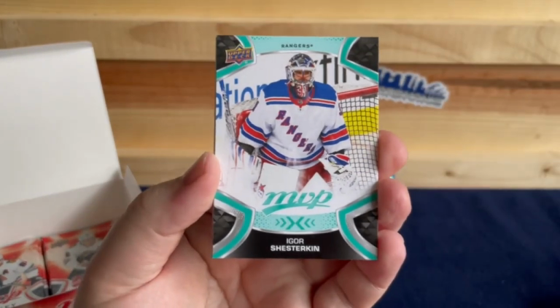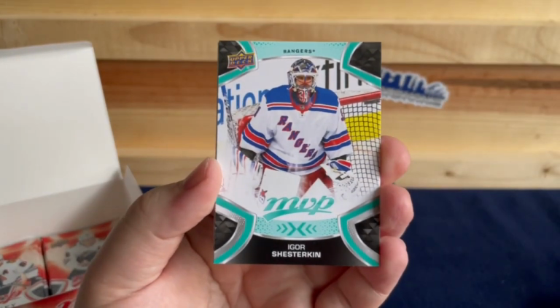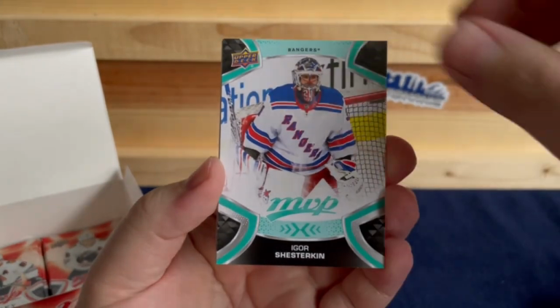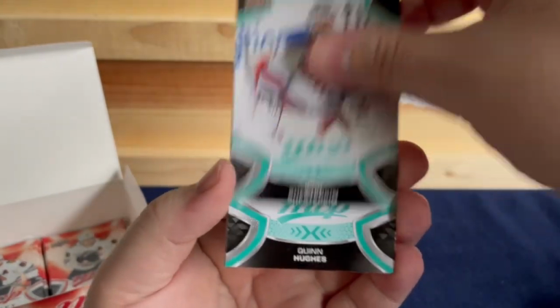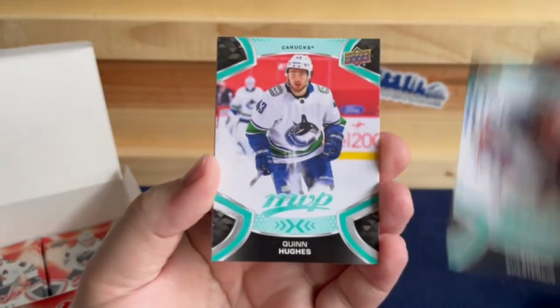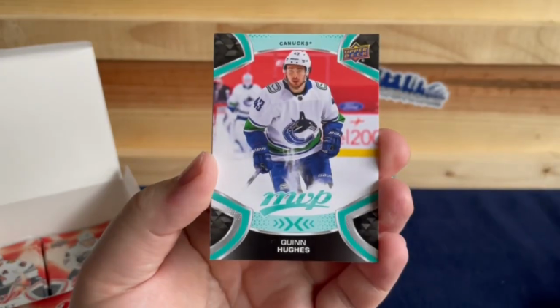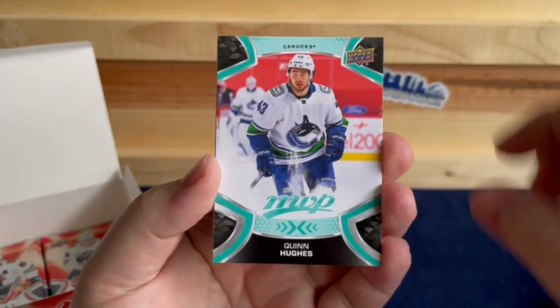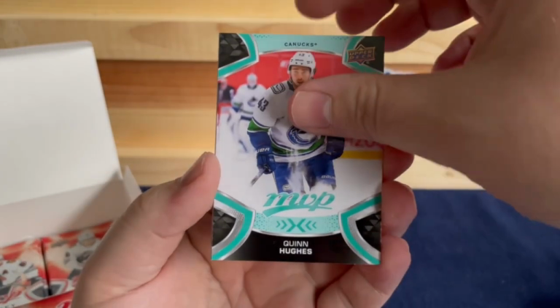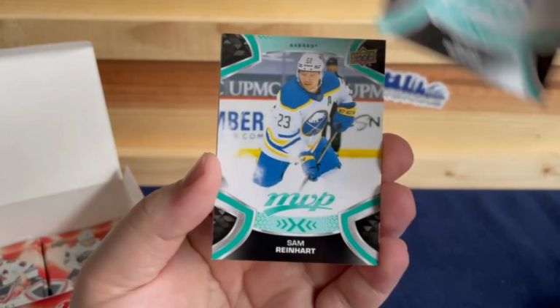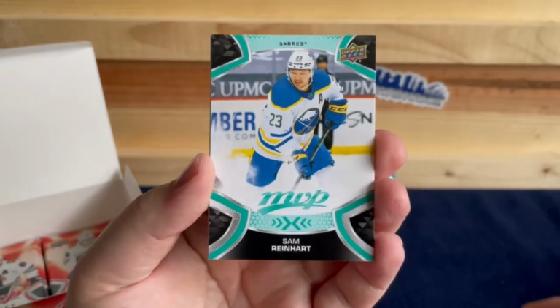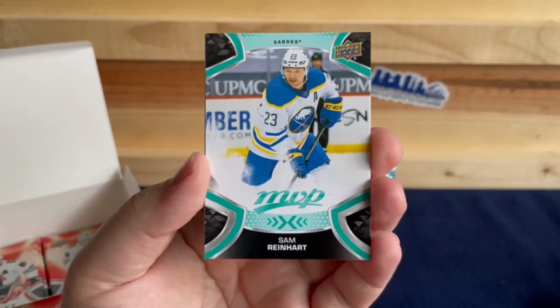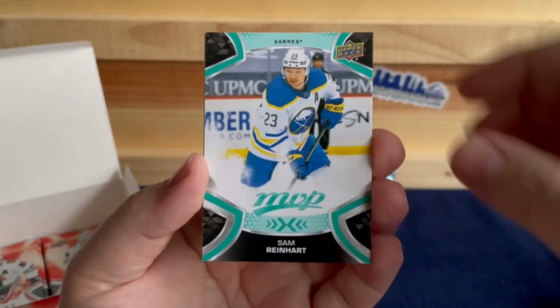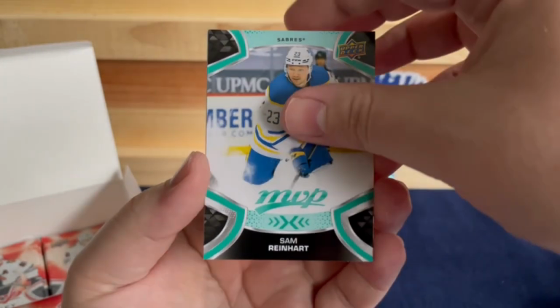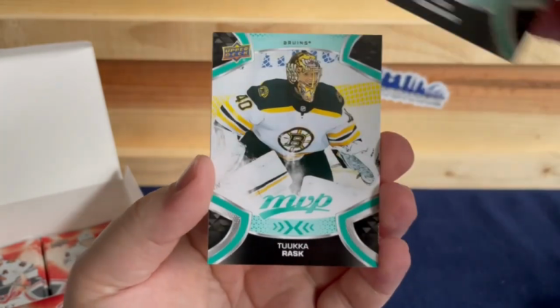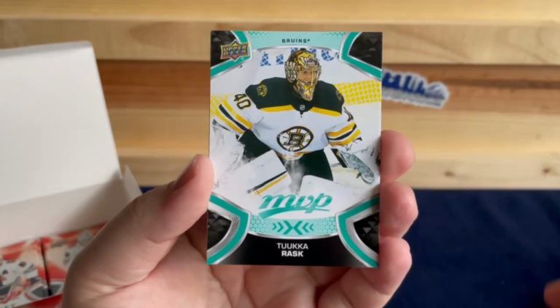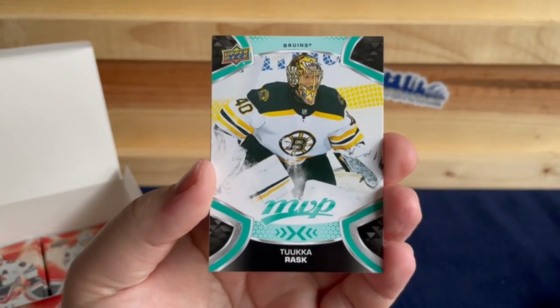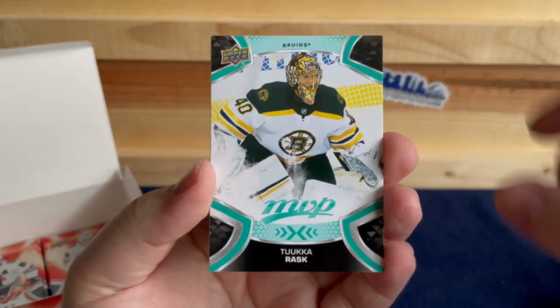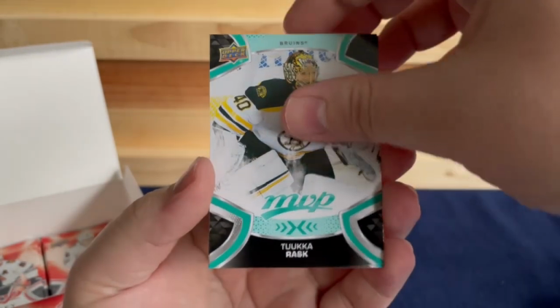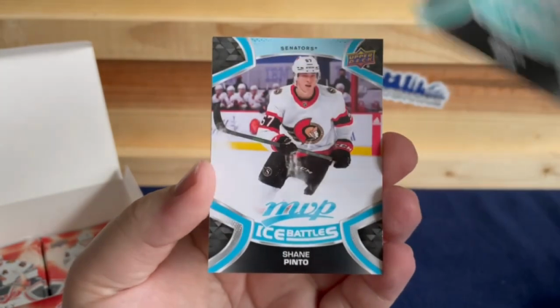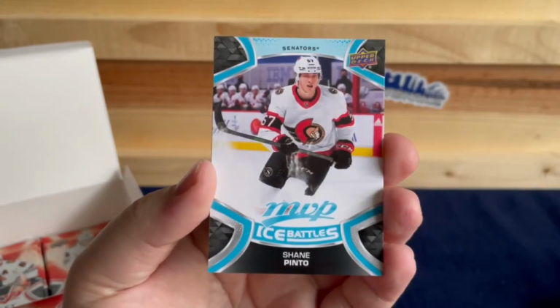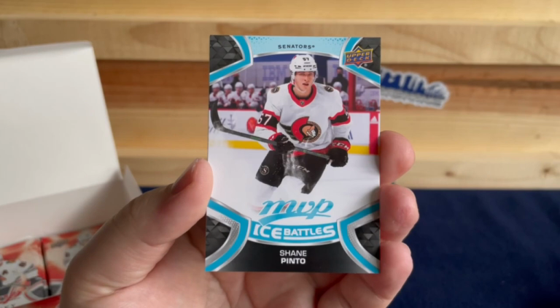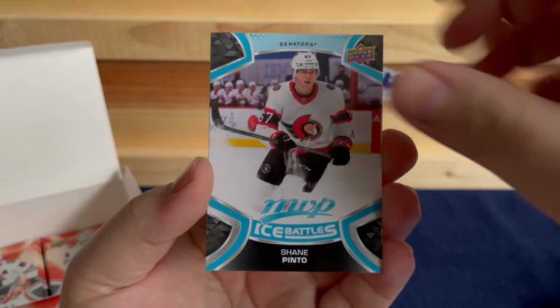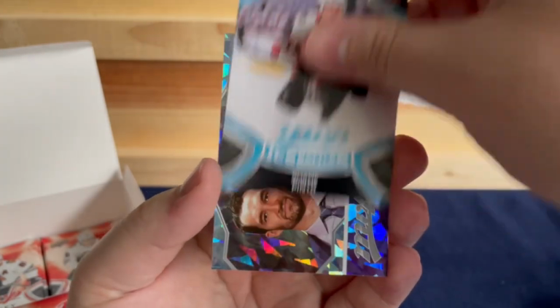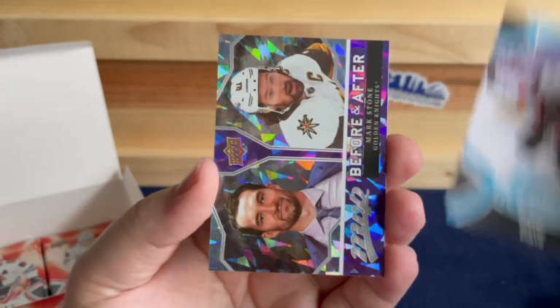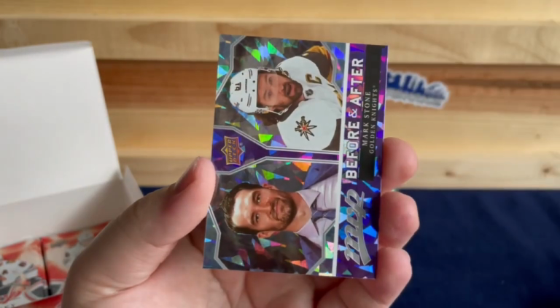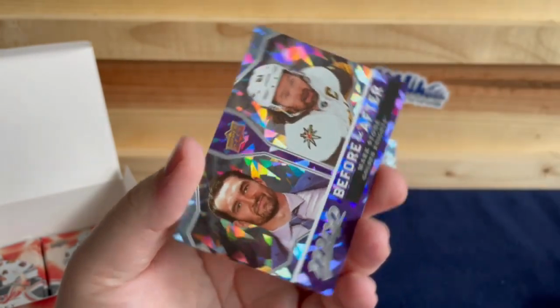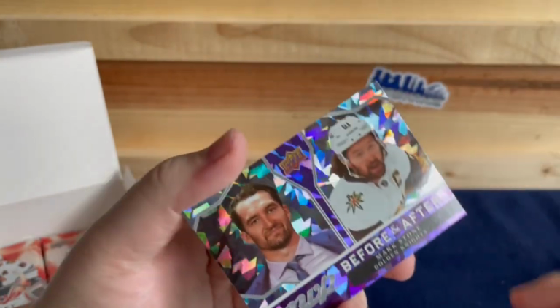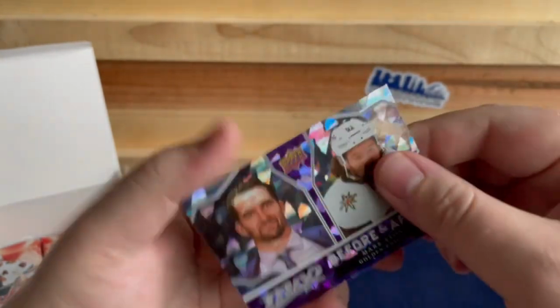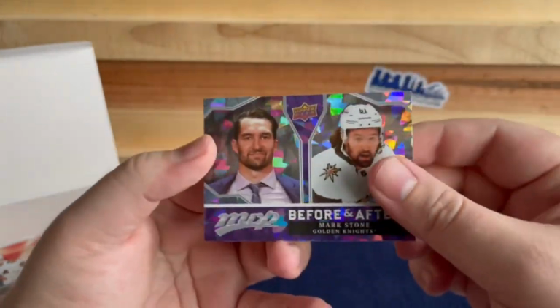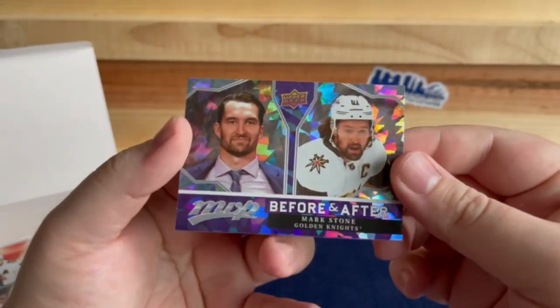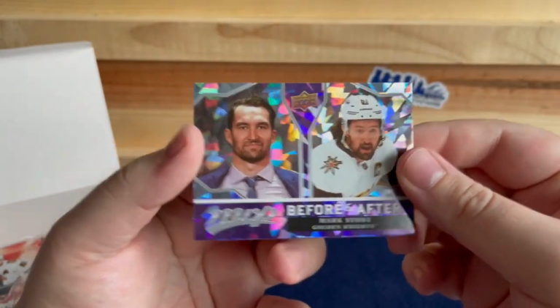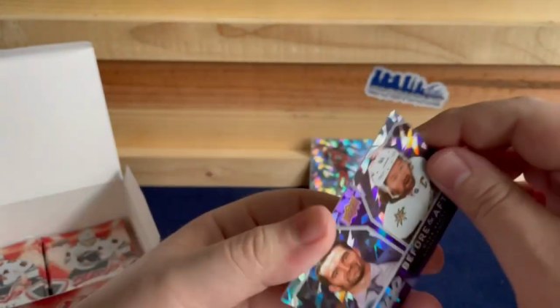Igor Shesterkin, Quinn Hughes, Sam Reinhart, Tuukka Rask, Shane Pinto, and a Before and After of Mark Stone.